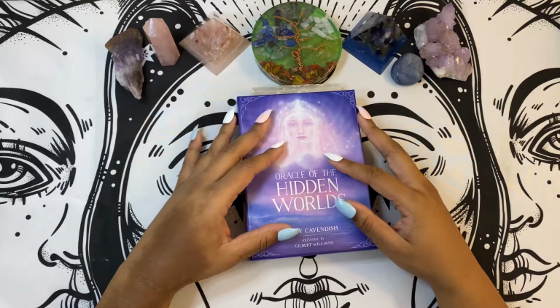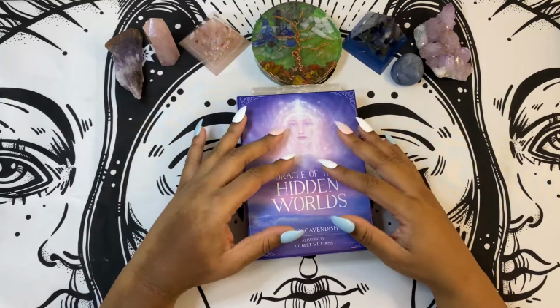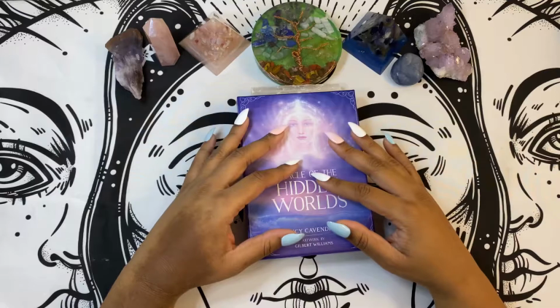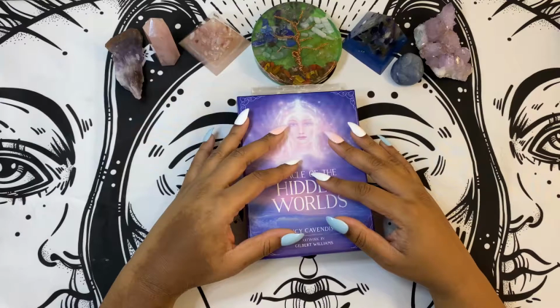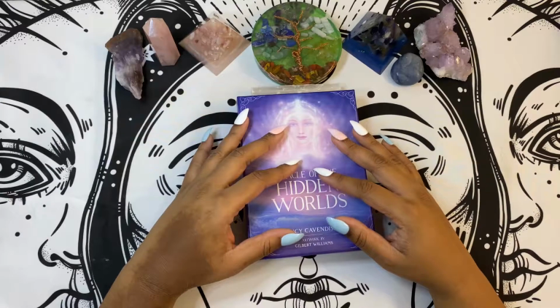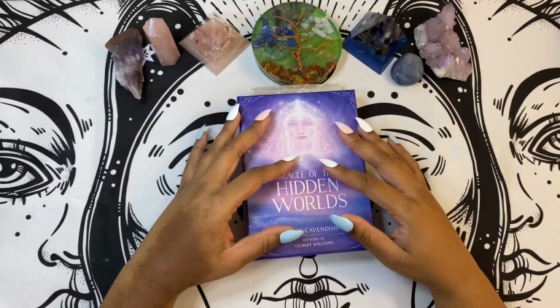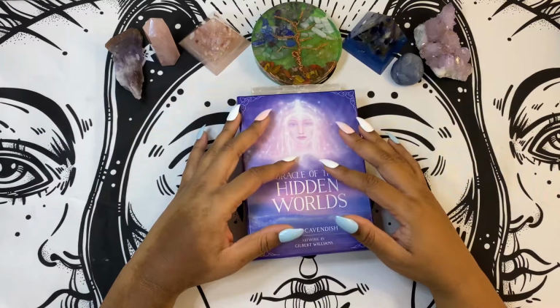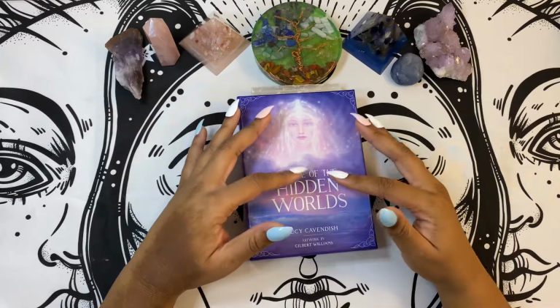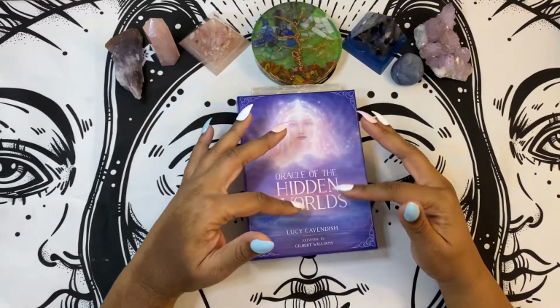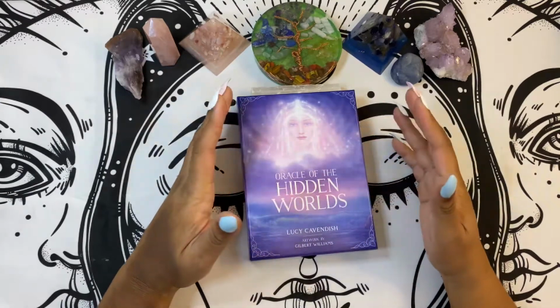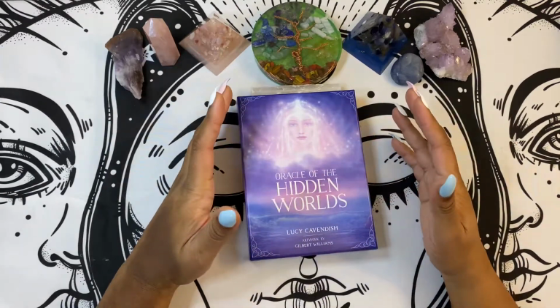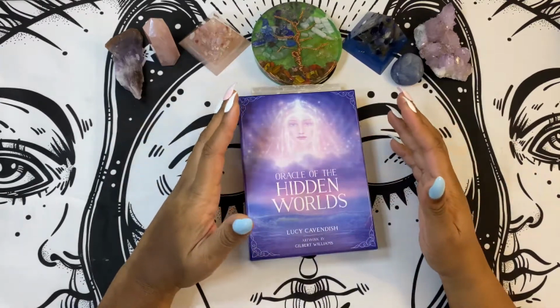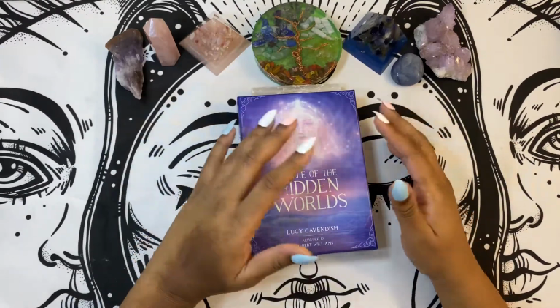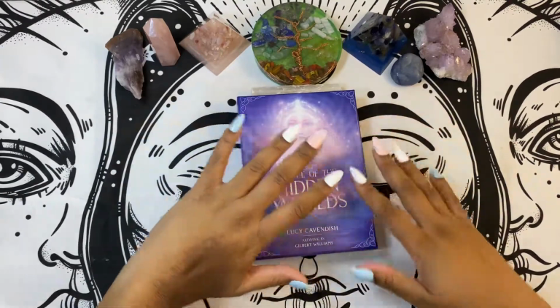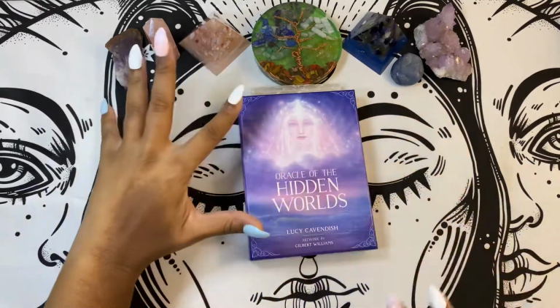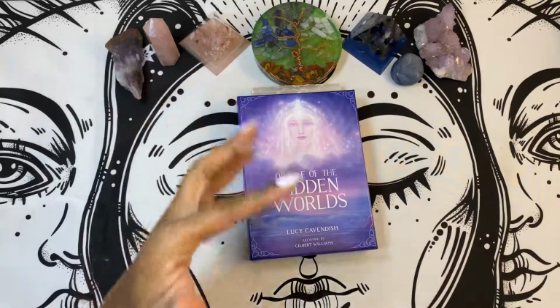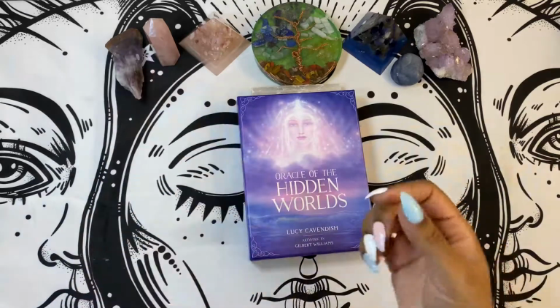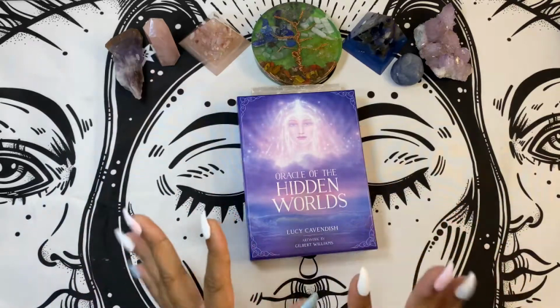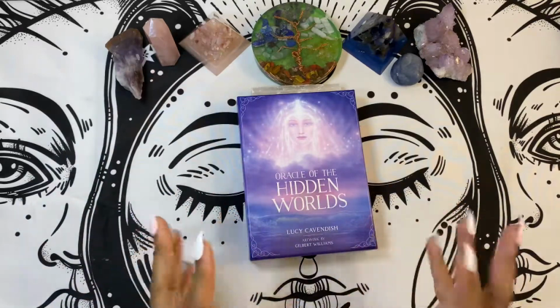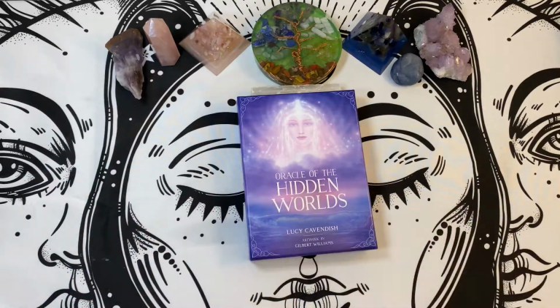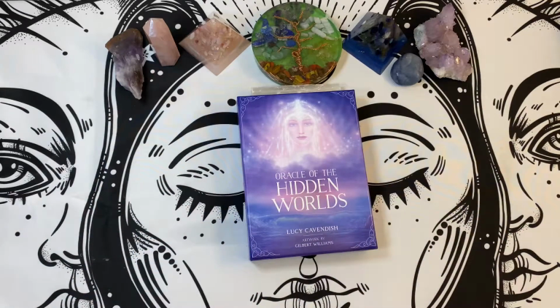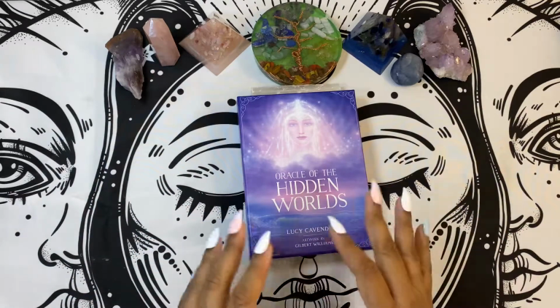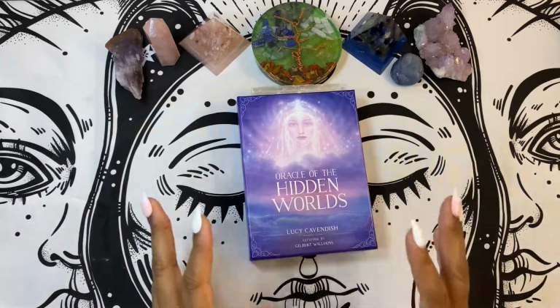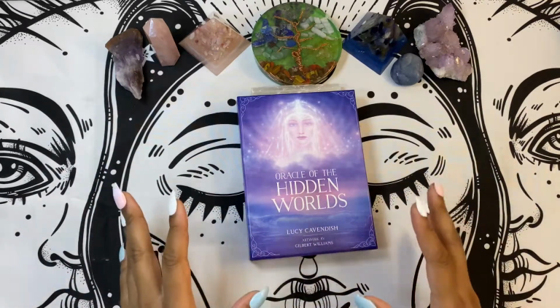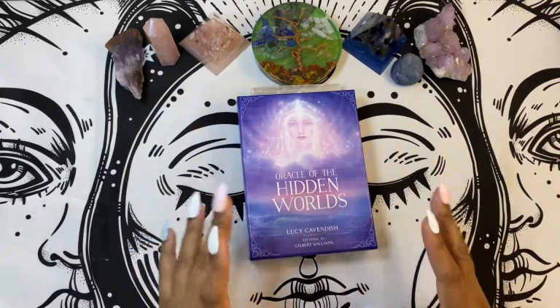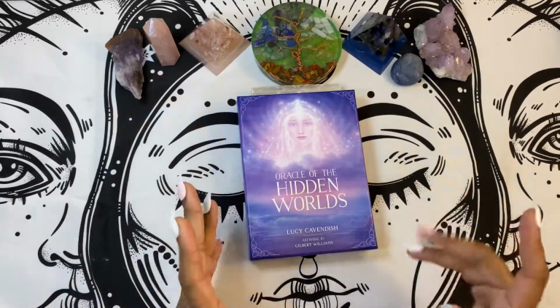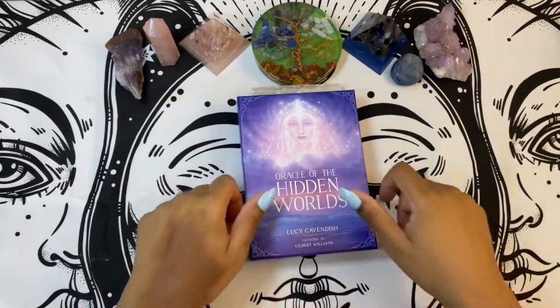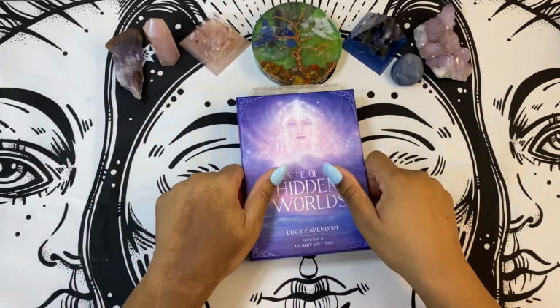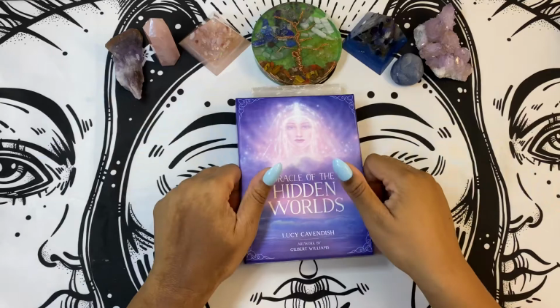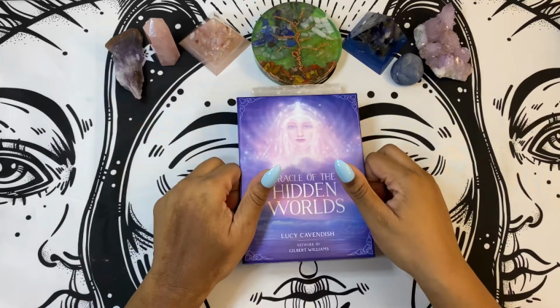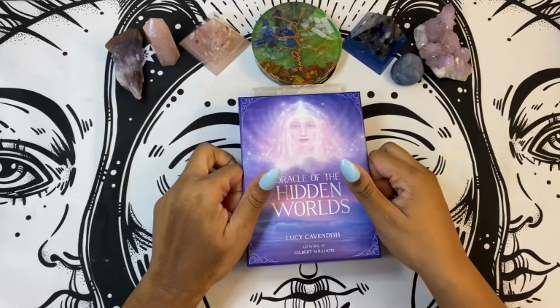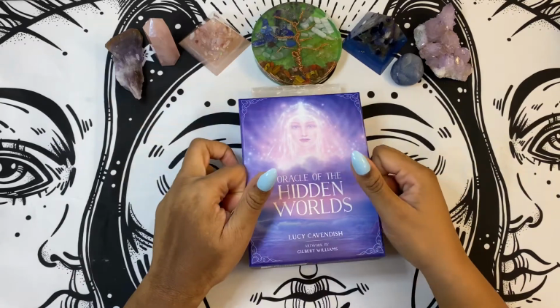I will use certain cards and sleep with them under my pillow to kind of activate the energy within them. There are all different kinds of ways that you can use this particular deck. So let's just go ahead and dive in.